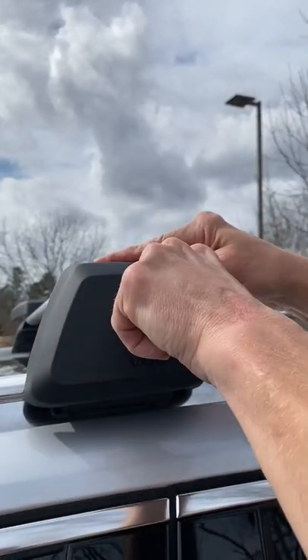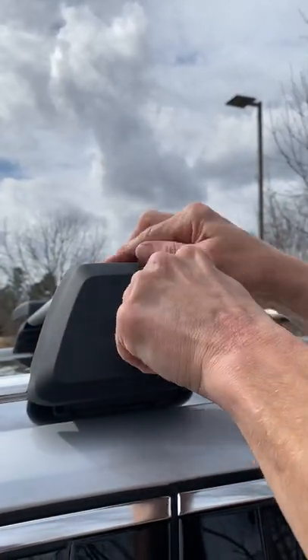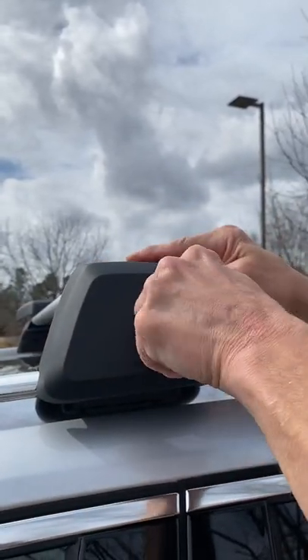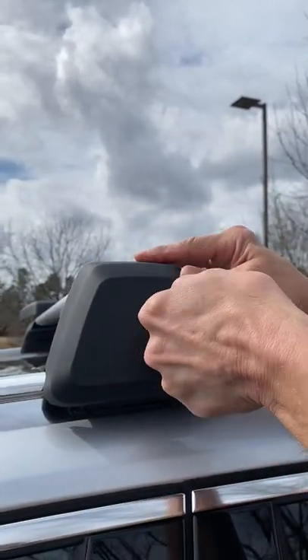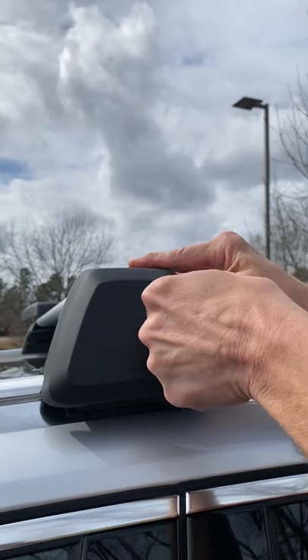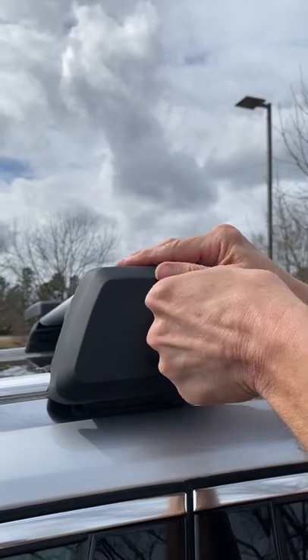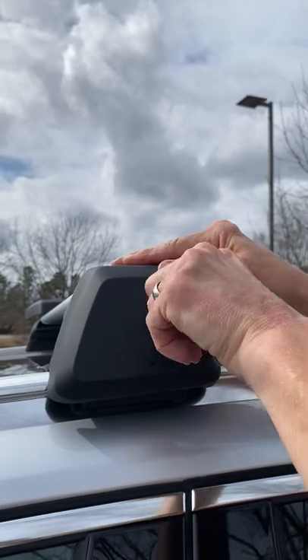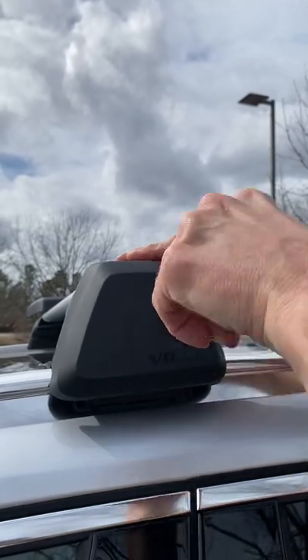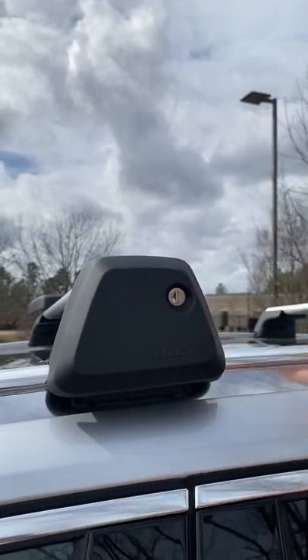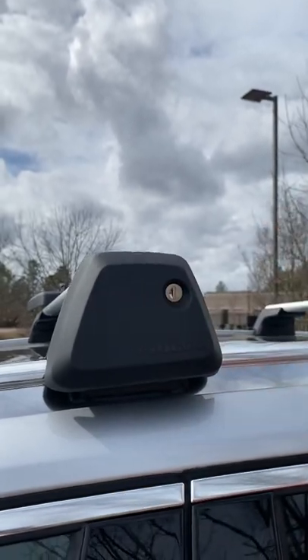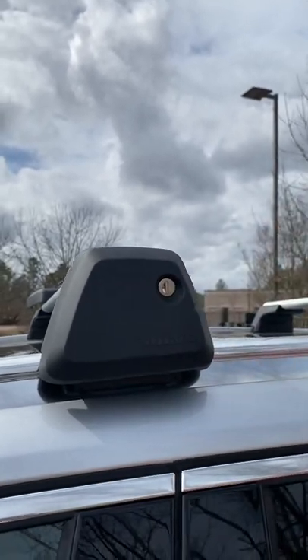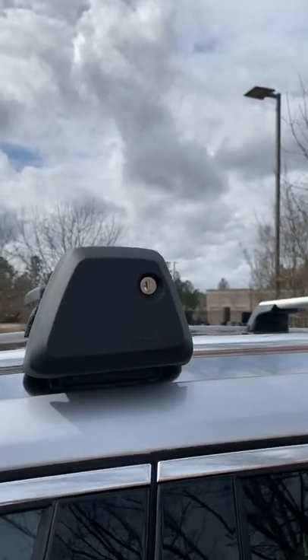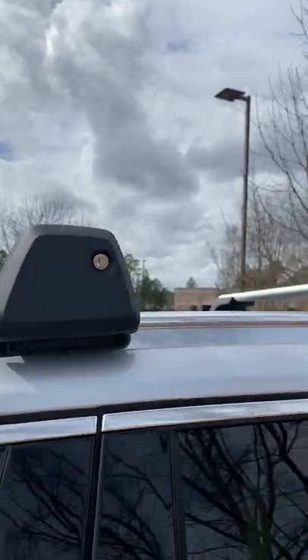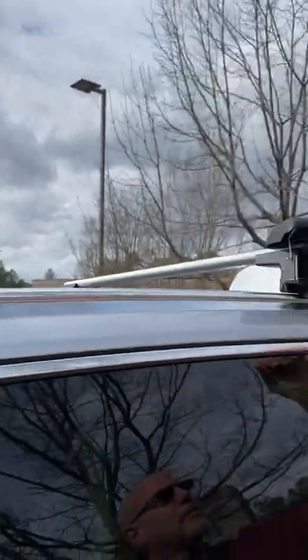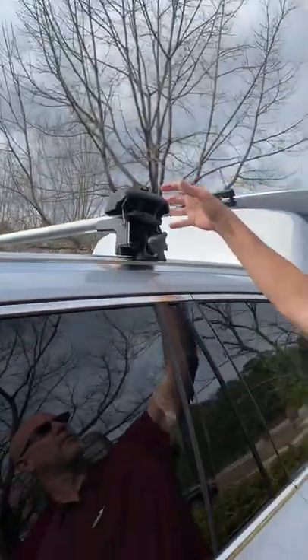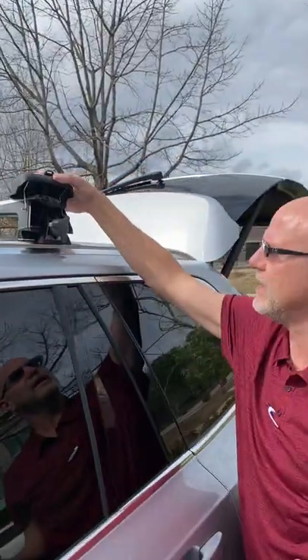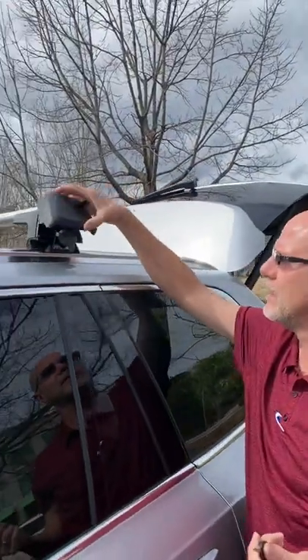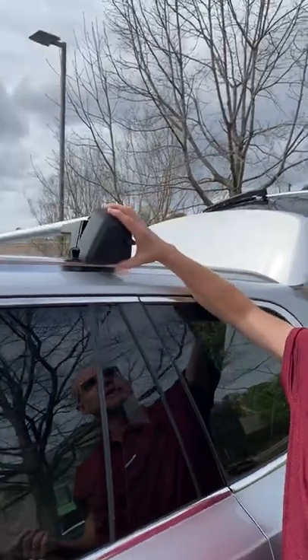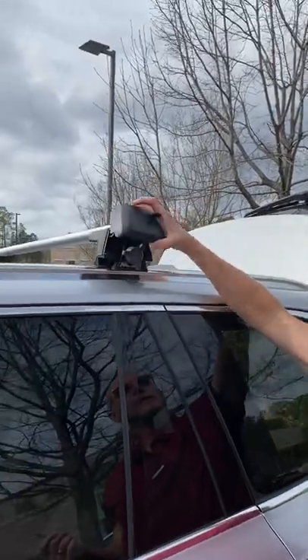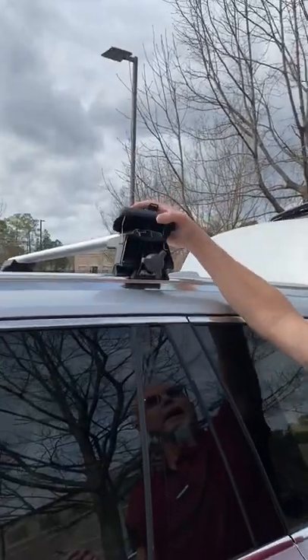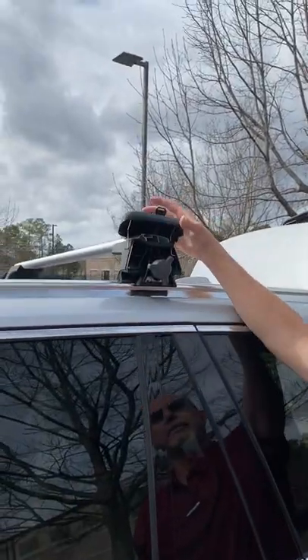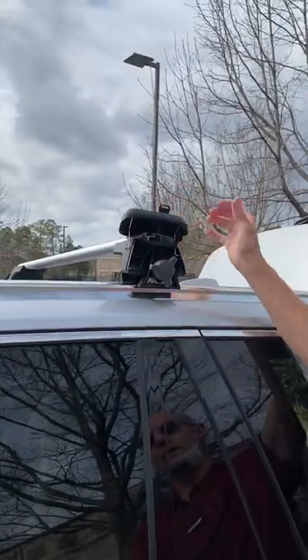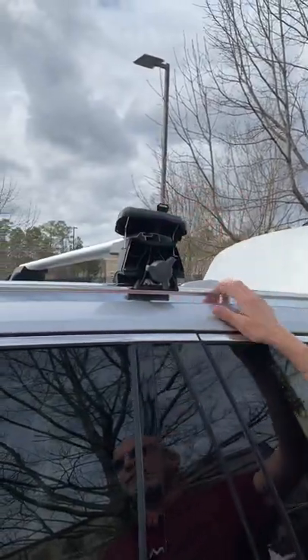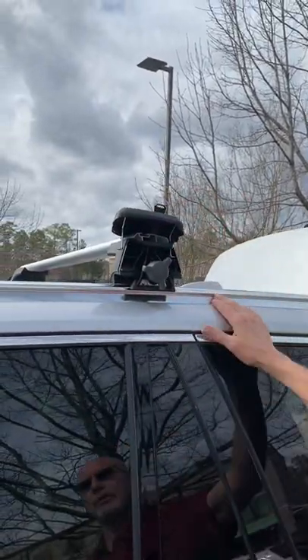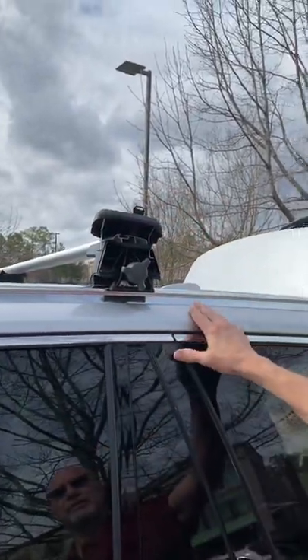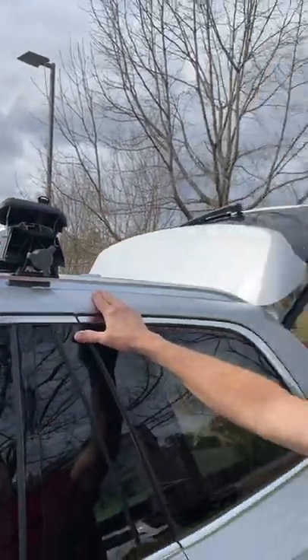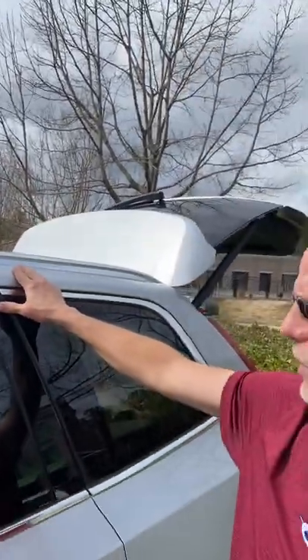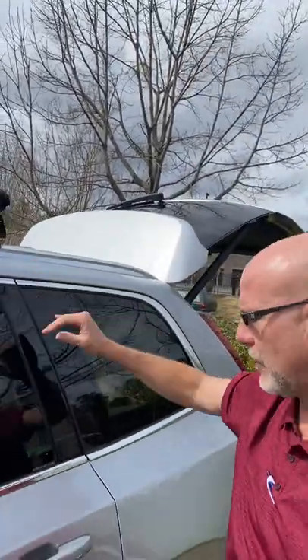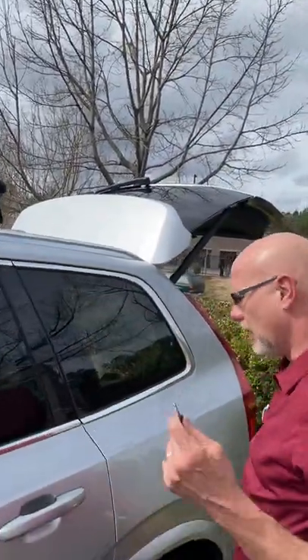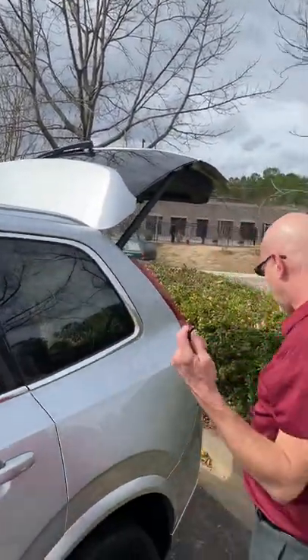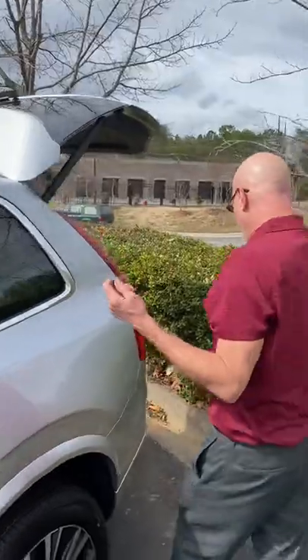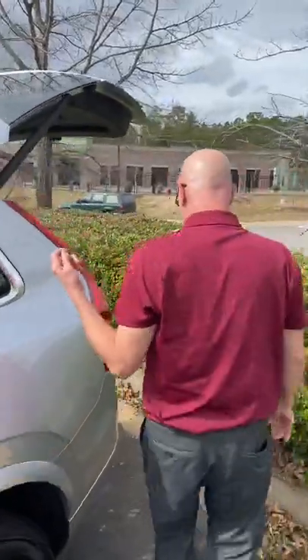Turn here and lock her up. There you go — it does come with four keys. It's very easy to do, and that's how you position your load bars.